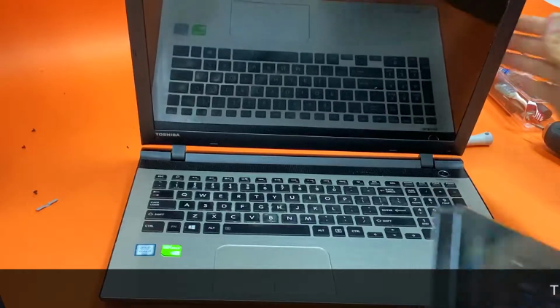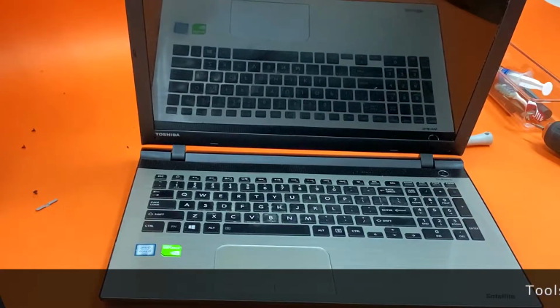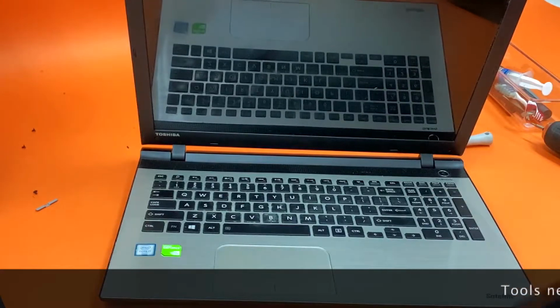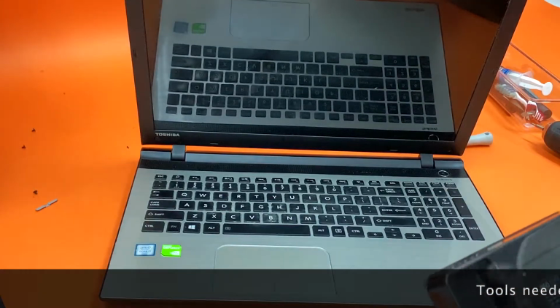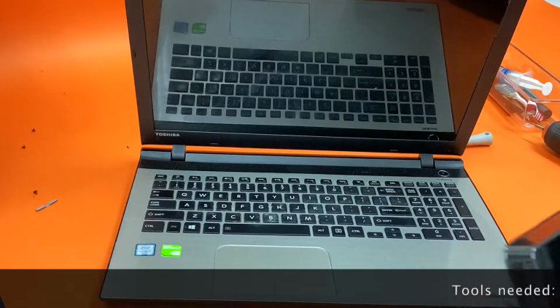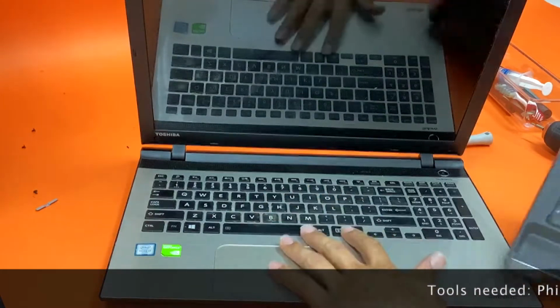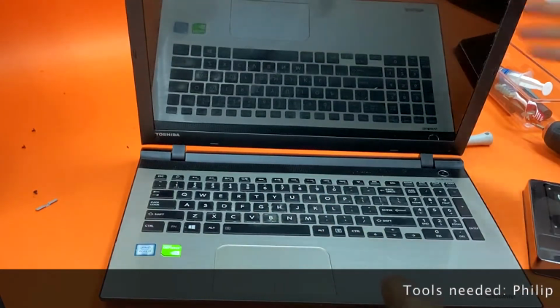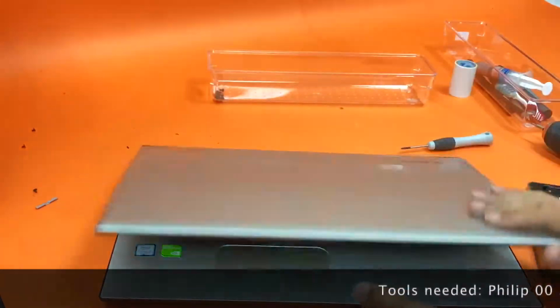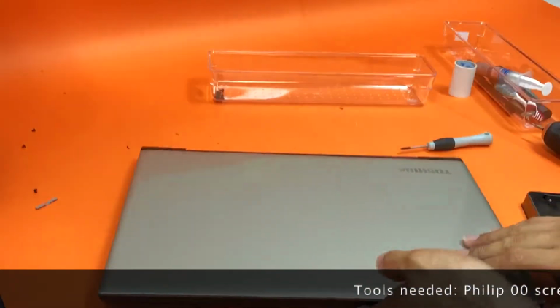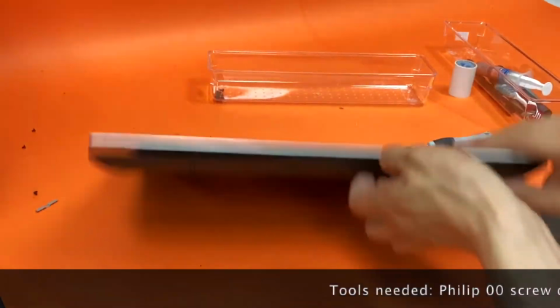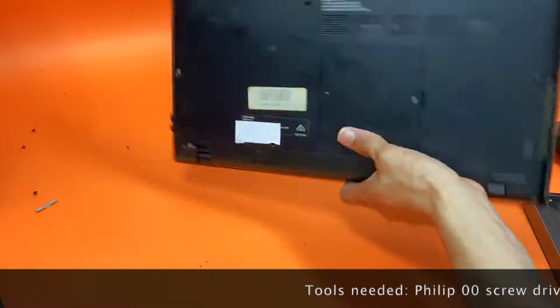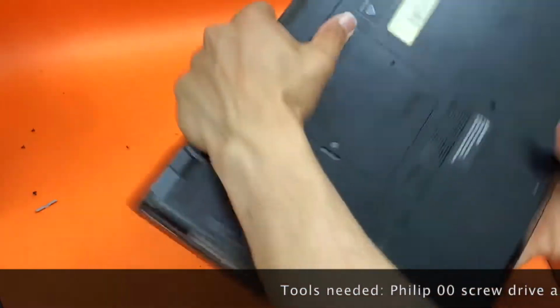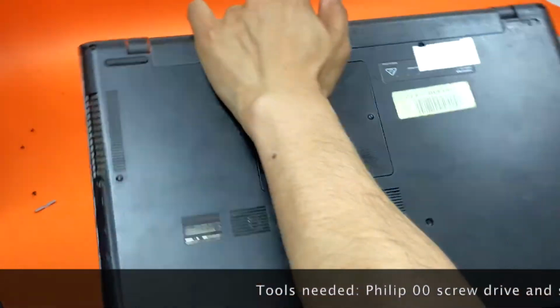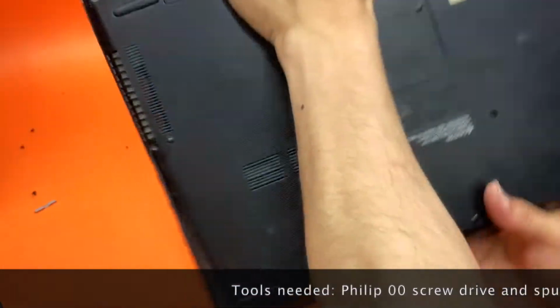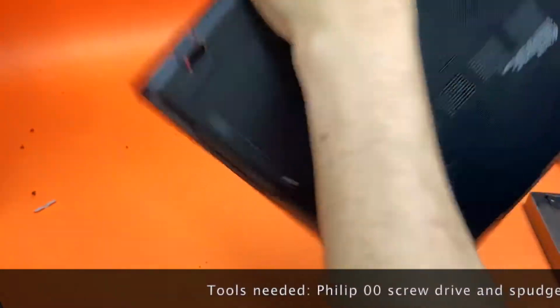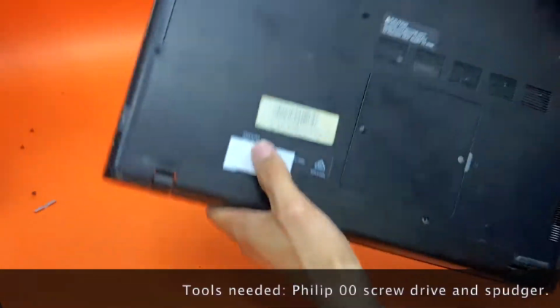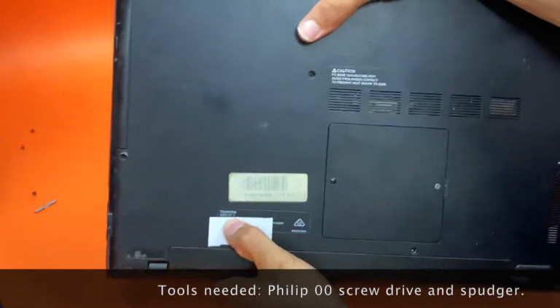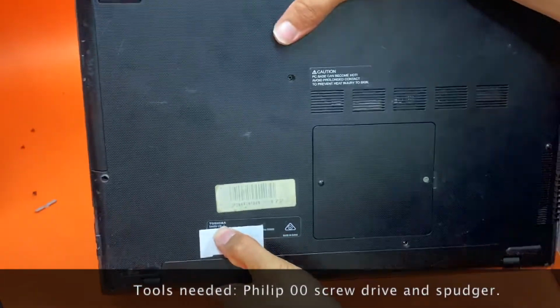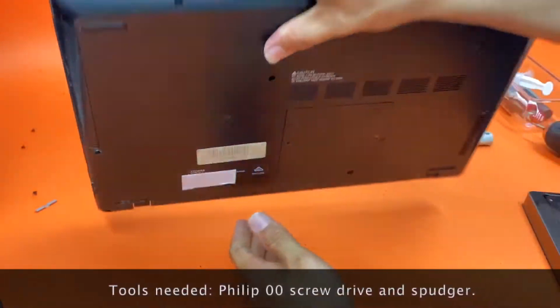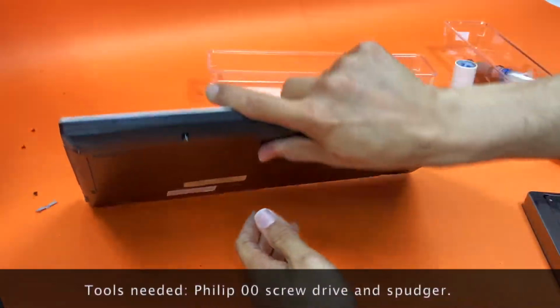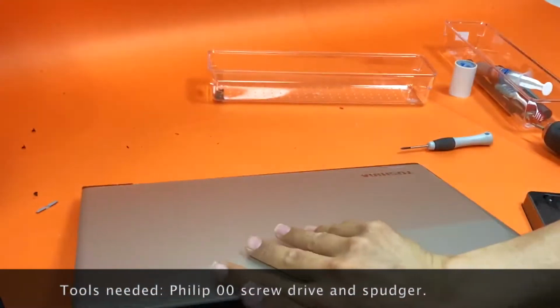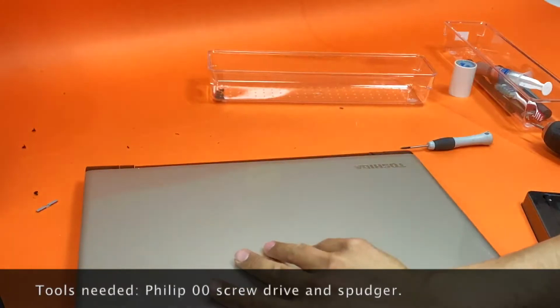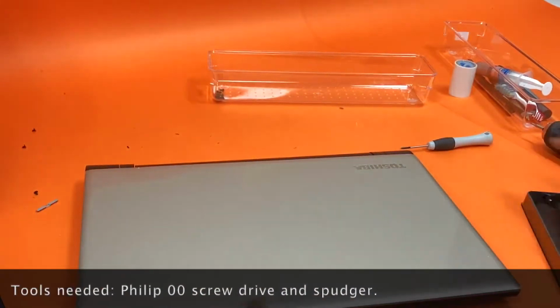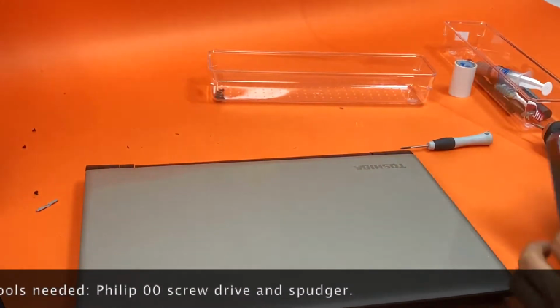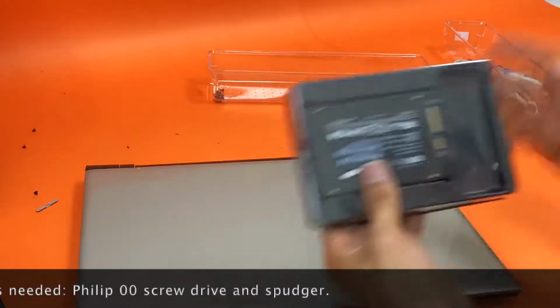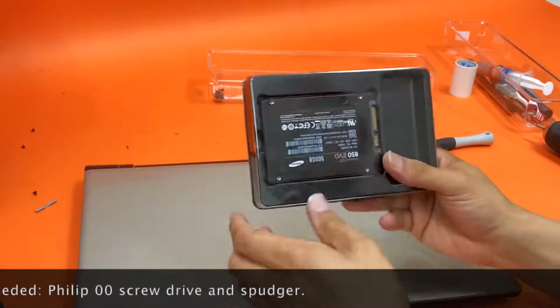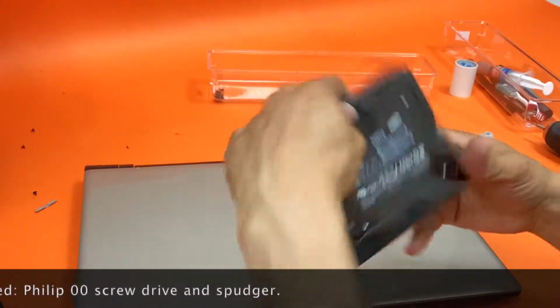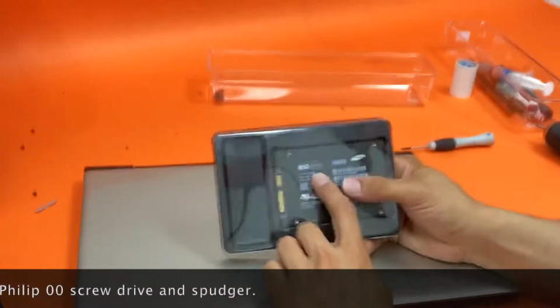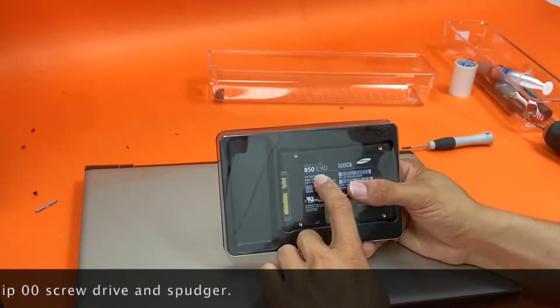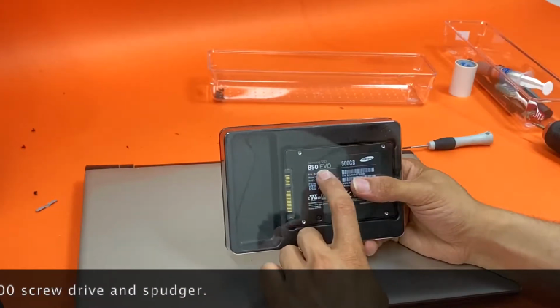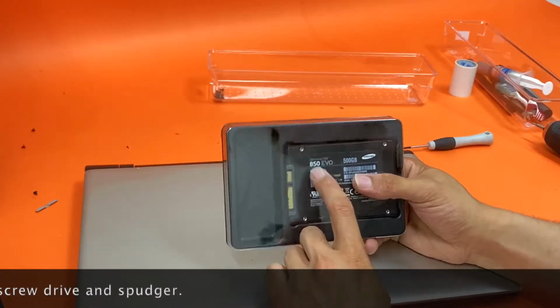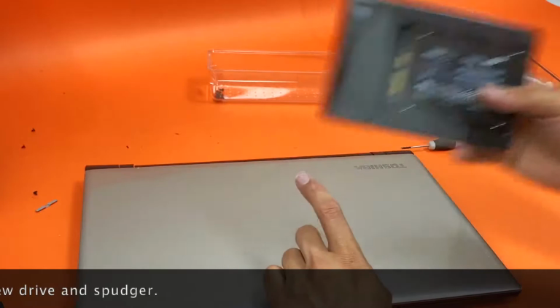G'day guys, today we have a Toshiba Satellite, model number L50-C, and what we are going to do is upgrade to a Samsung SSD 850.